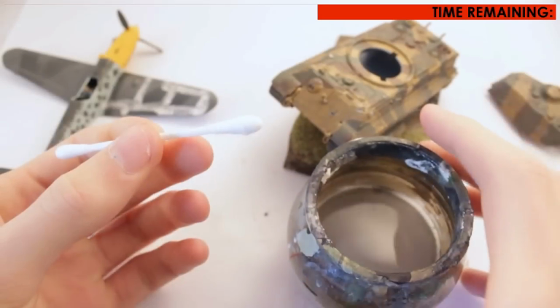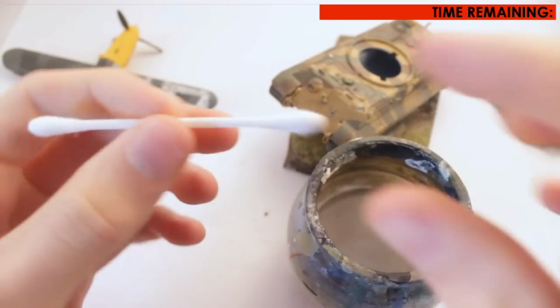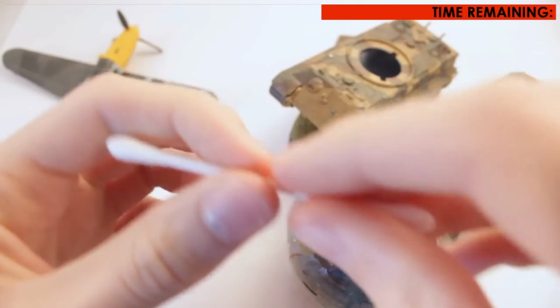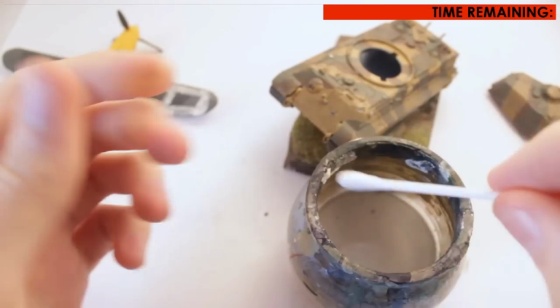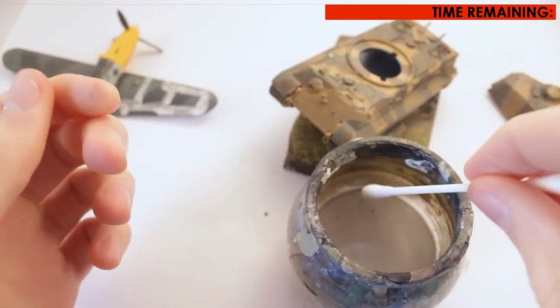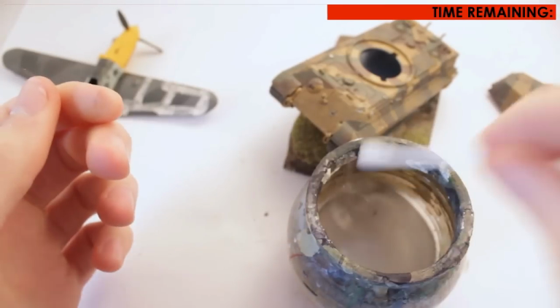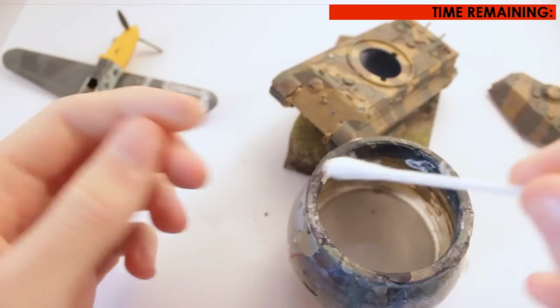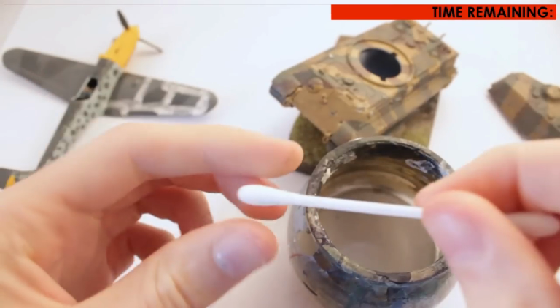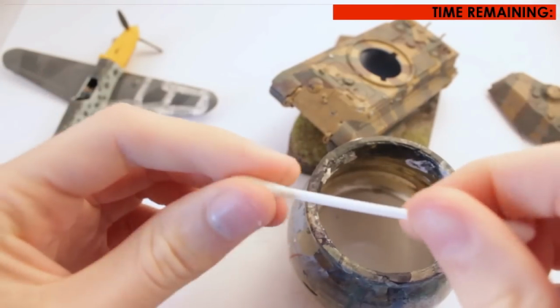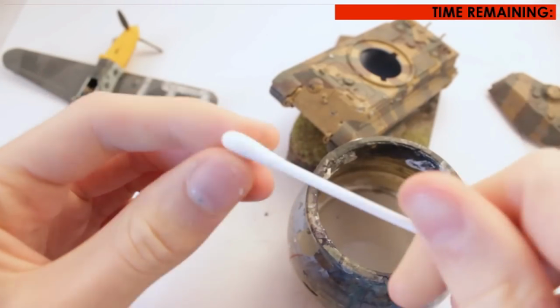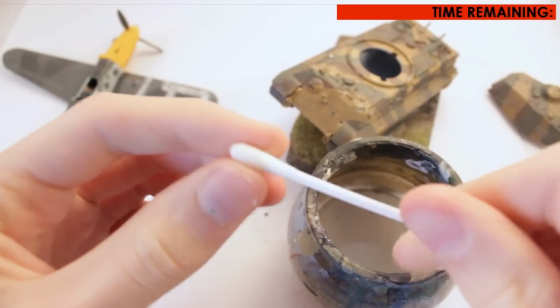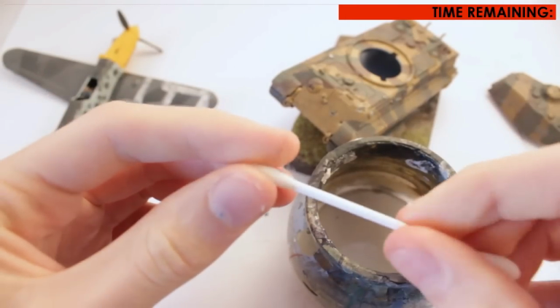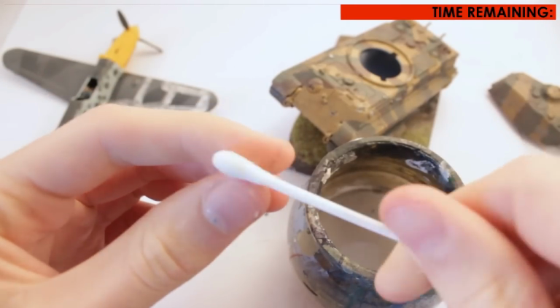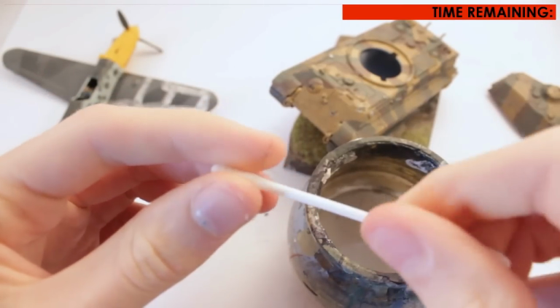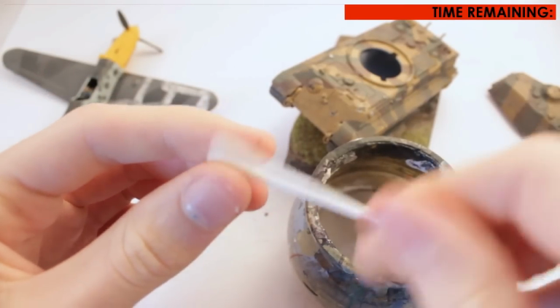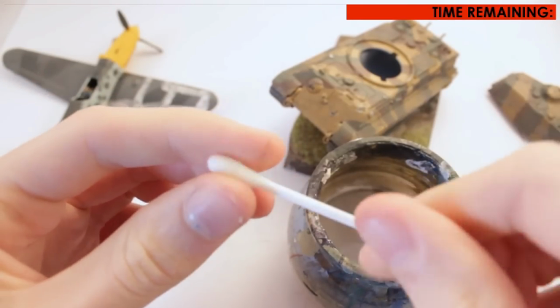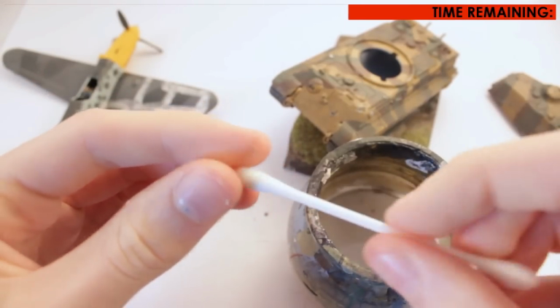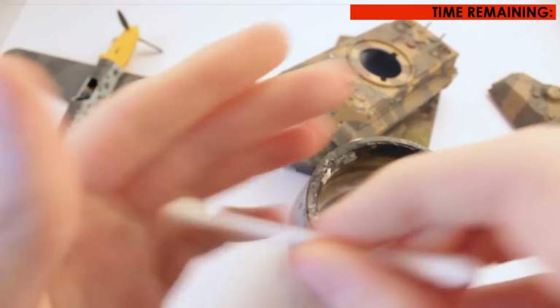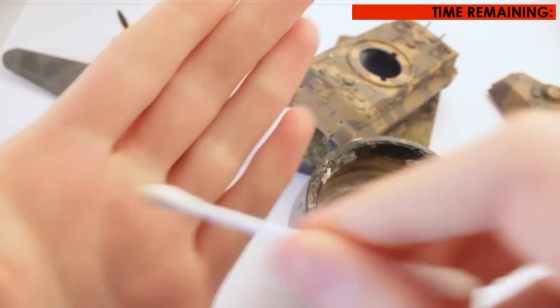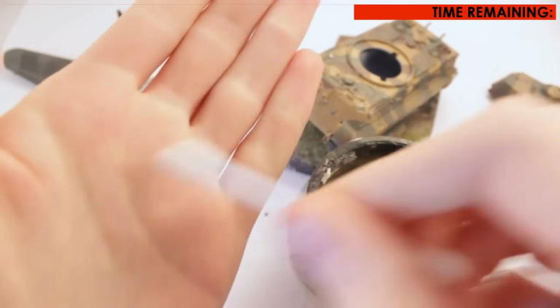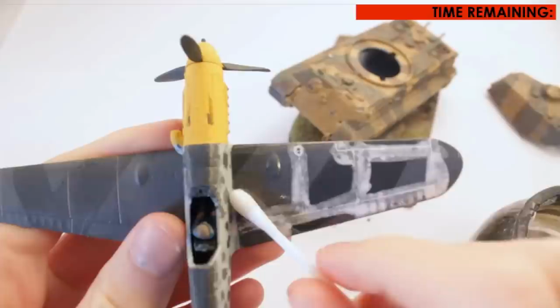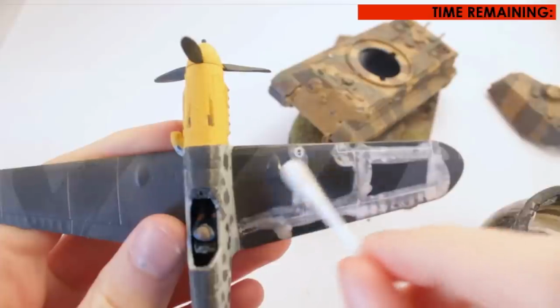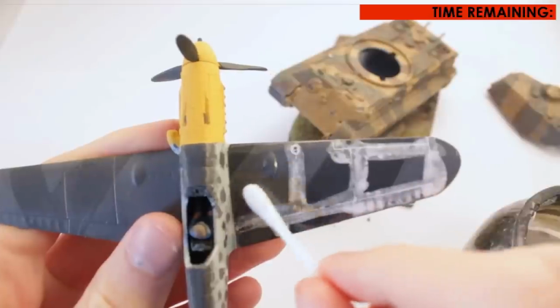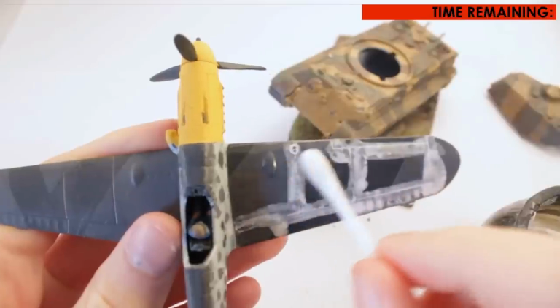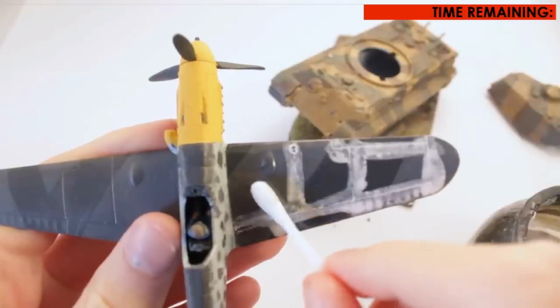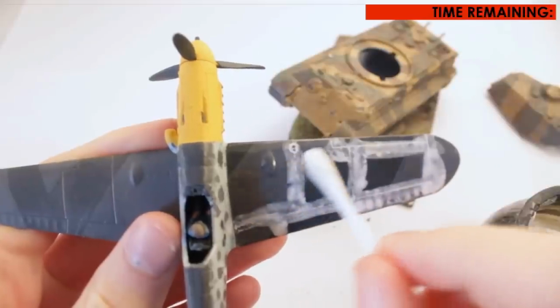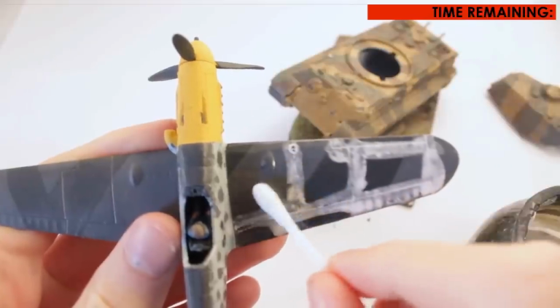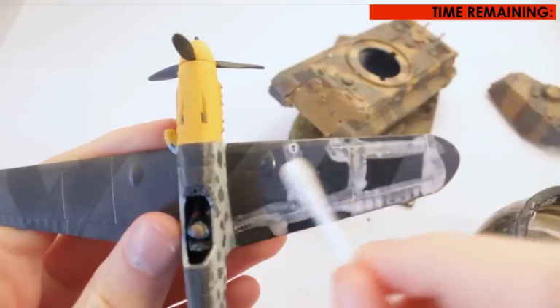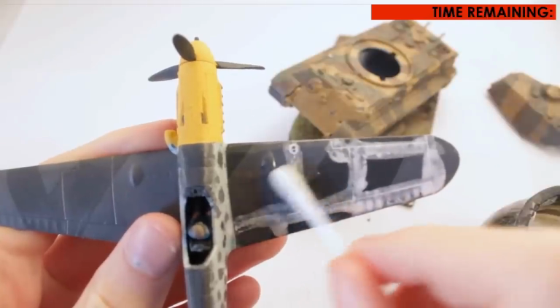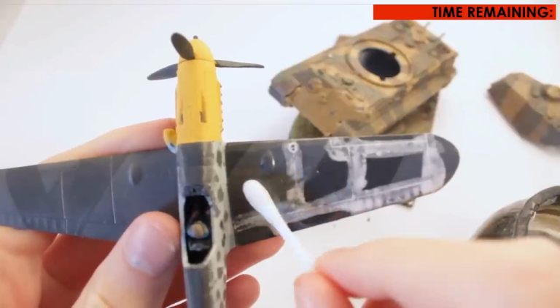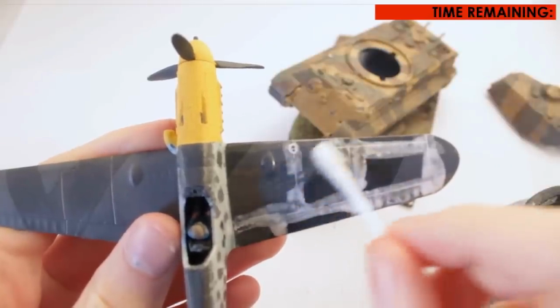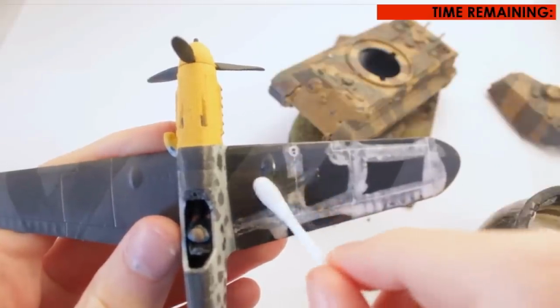Once the wash has dried, take a cotton bud and wet it slightly, then gently rub over the wash in the direction adjacent to the lines to help leave it in only the recessed areas.